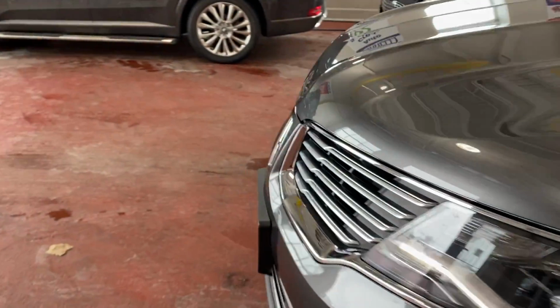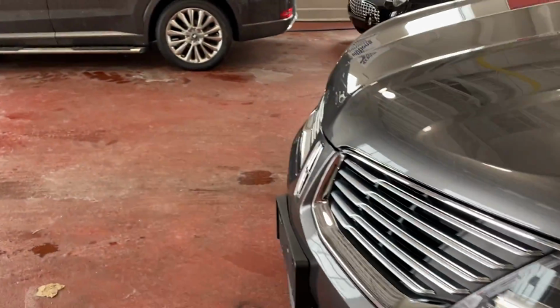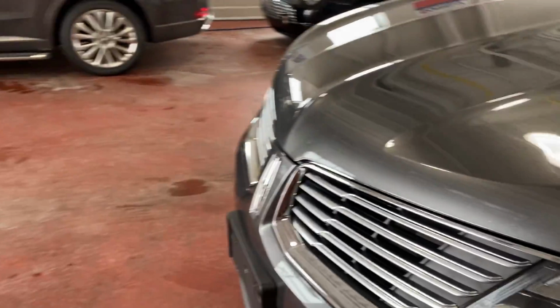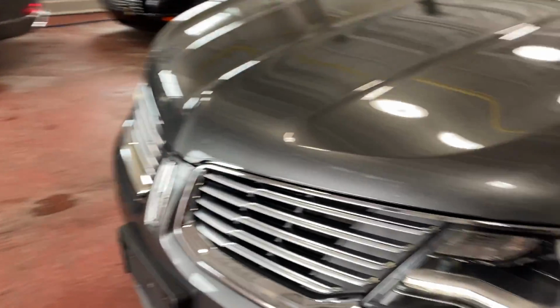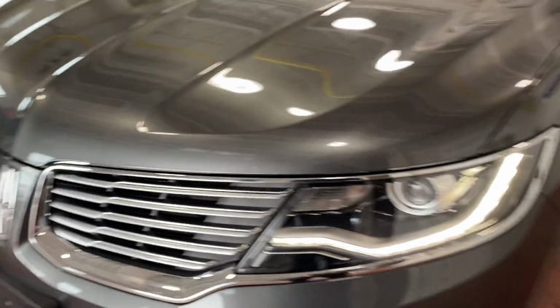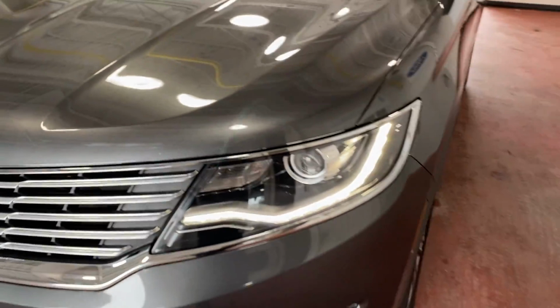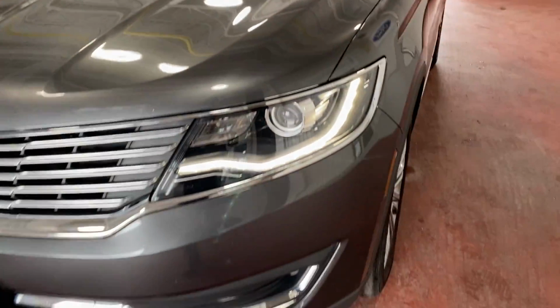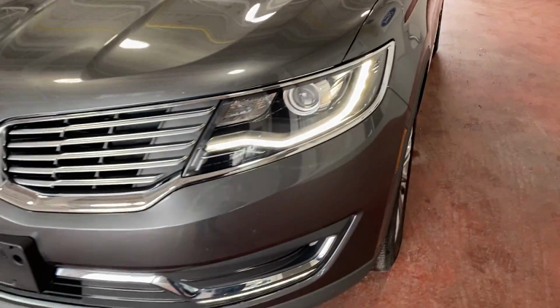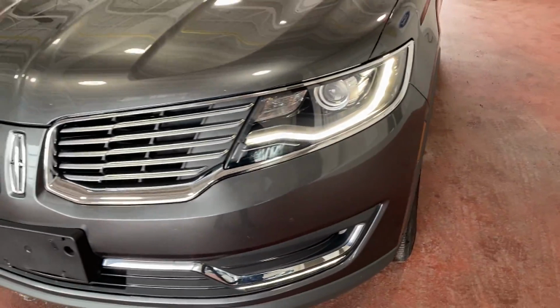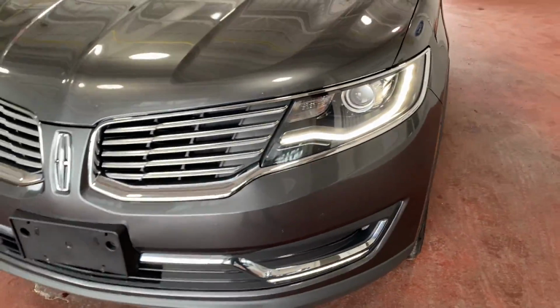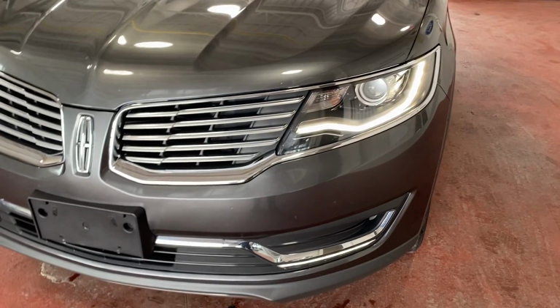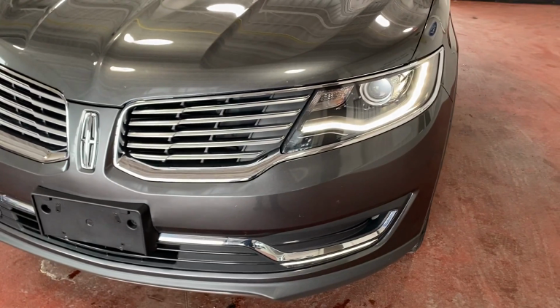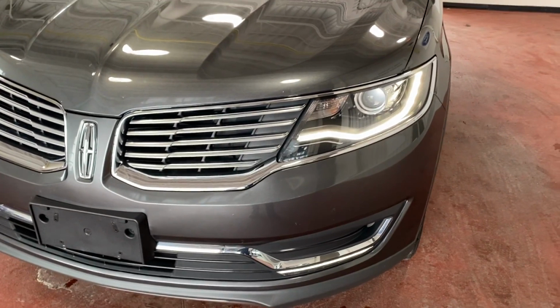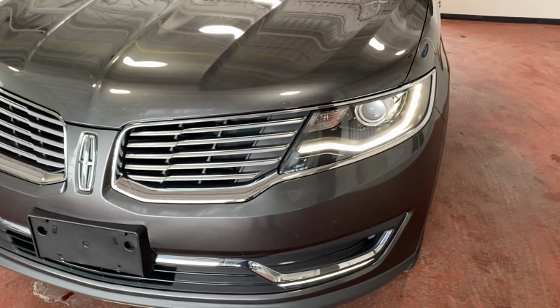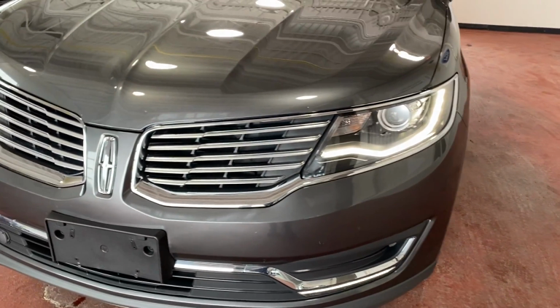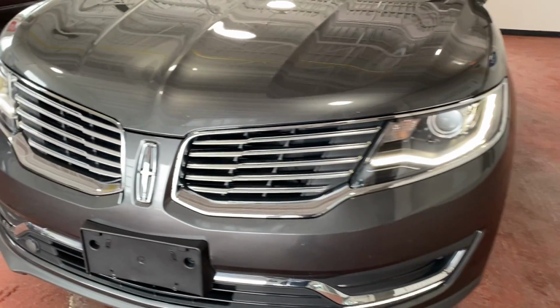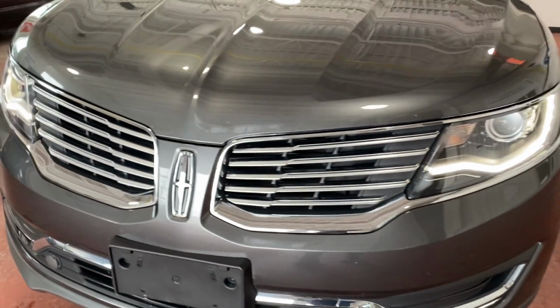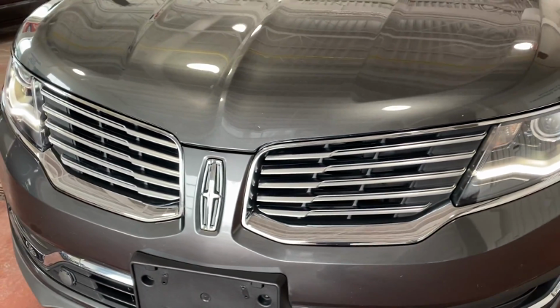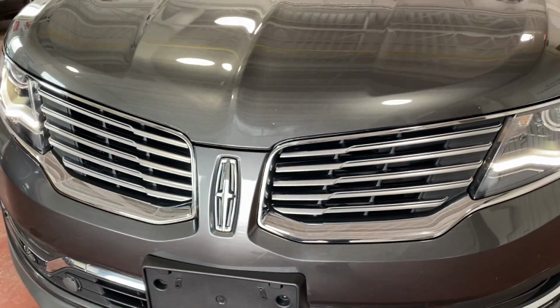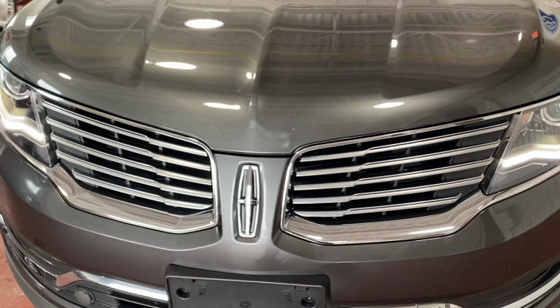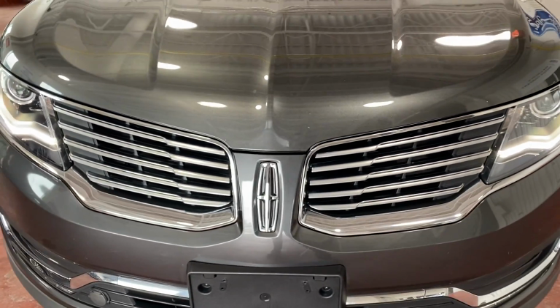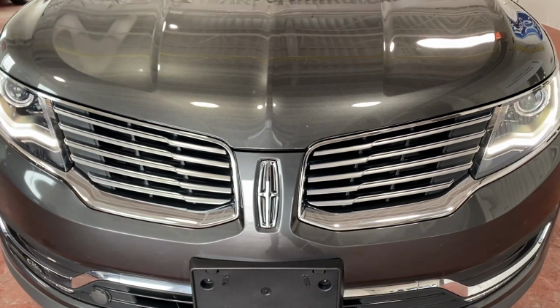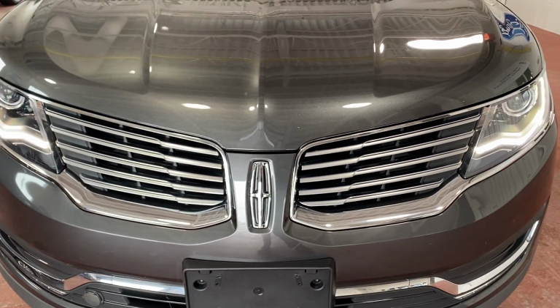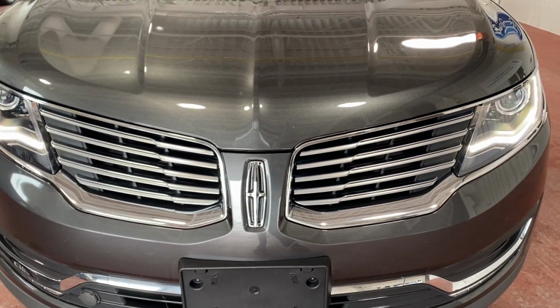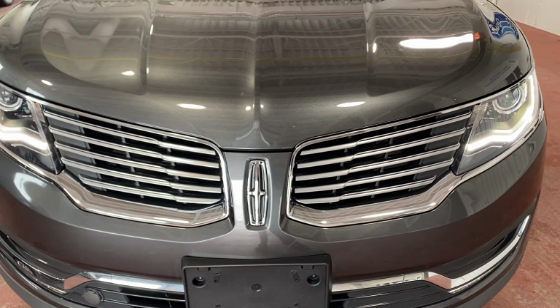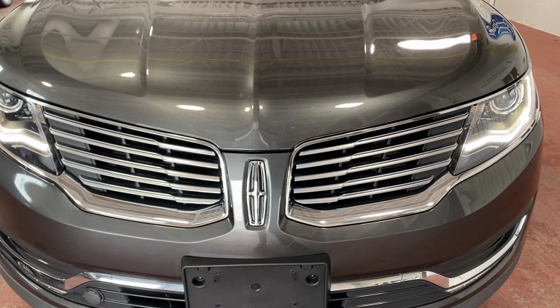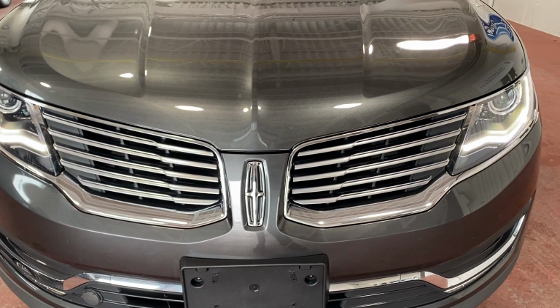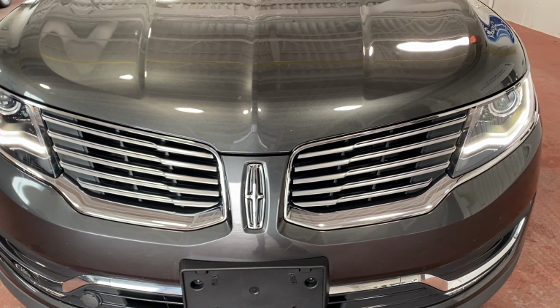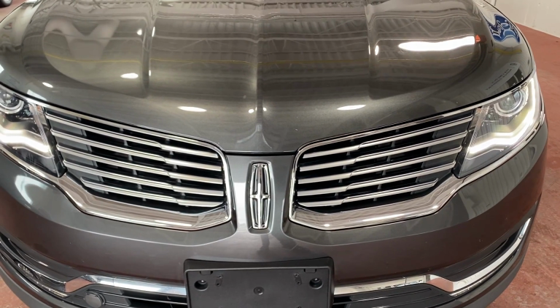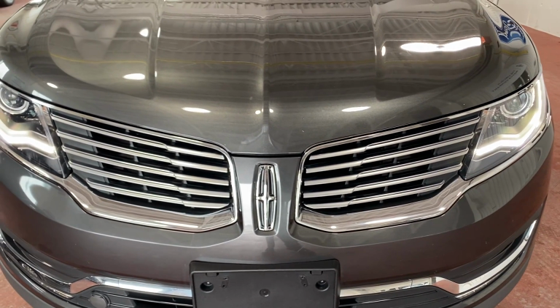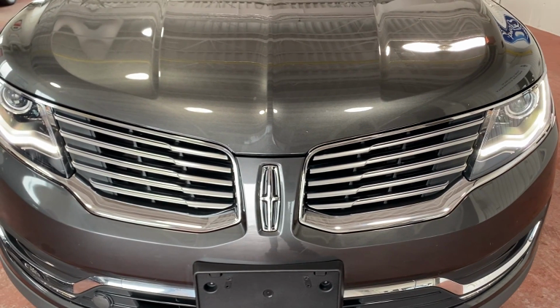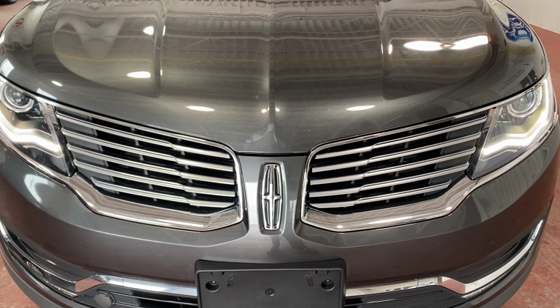If you're interested in this vehicle, please call the Lincoln sales department at Donnelly Ford Lincoln at 613-260-6104, or visit donnellylincoln.com for more details. Thank you and good day.